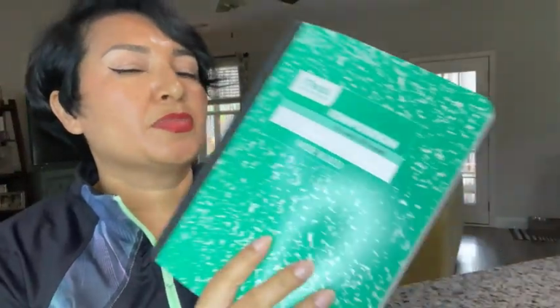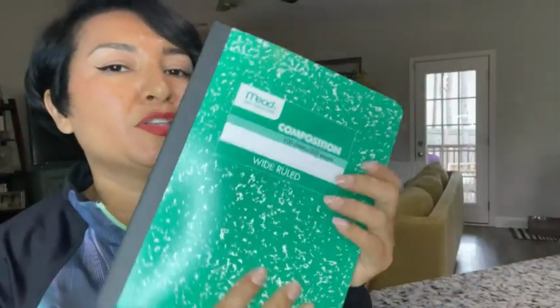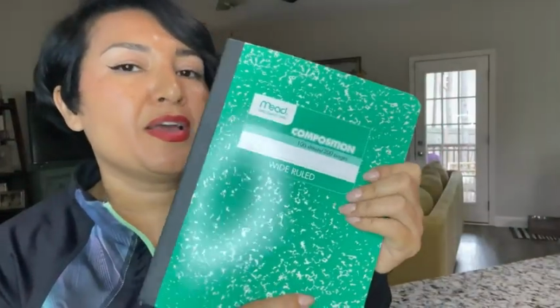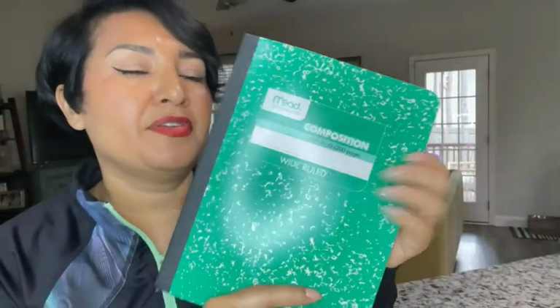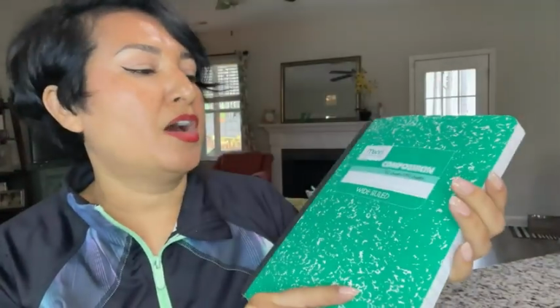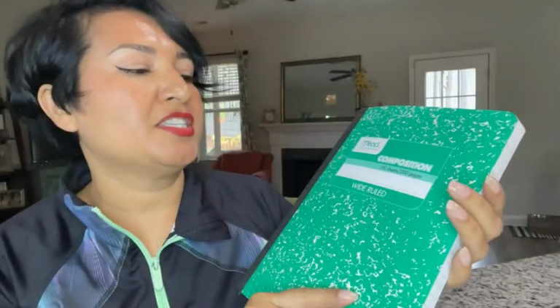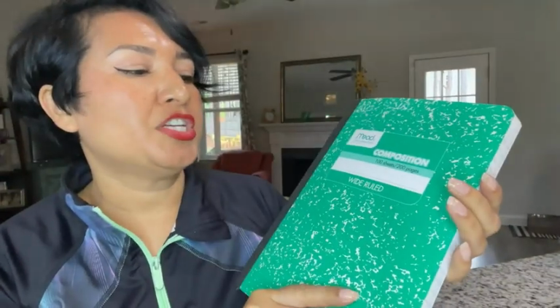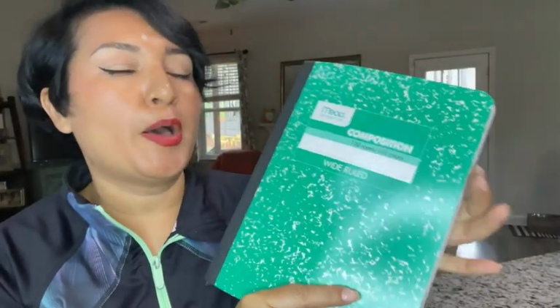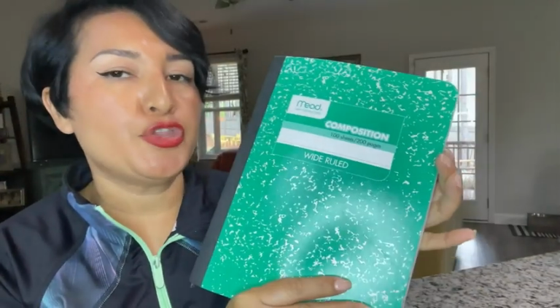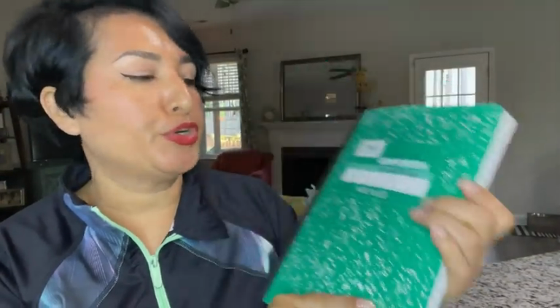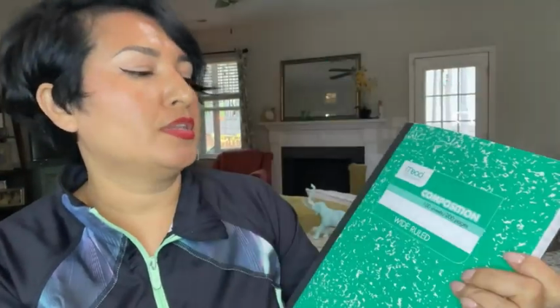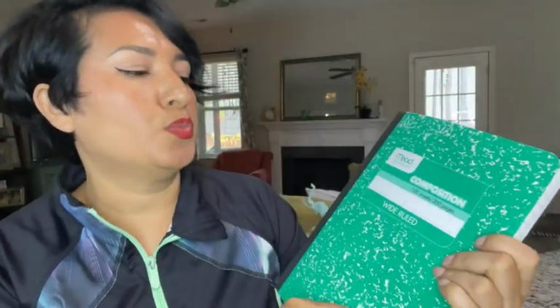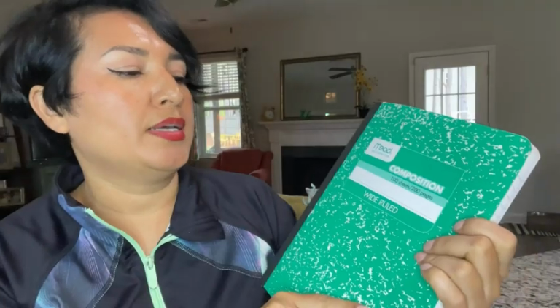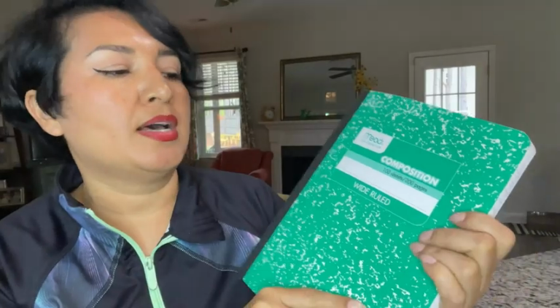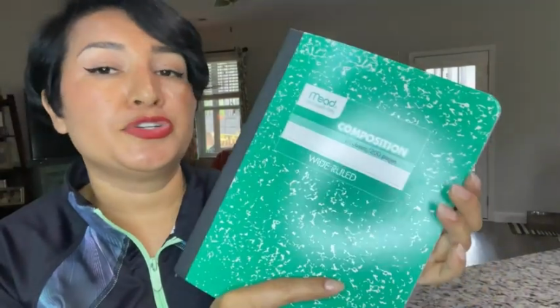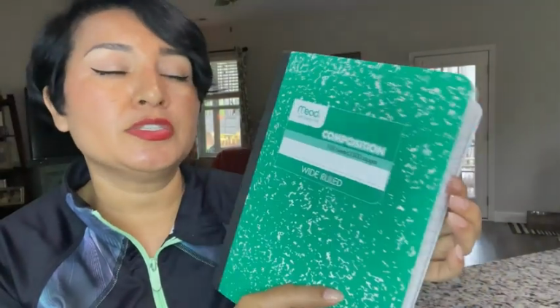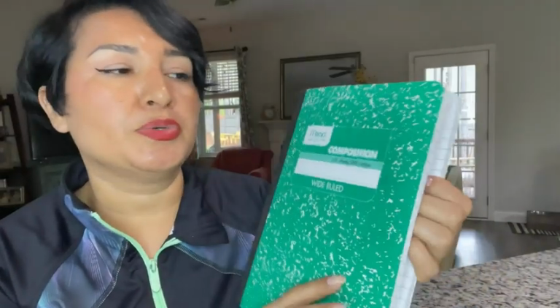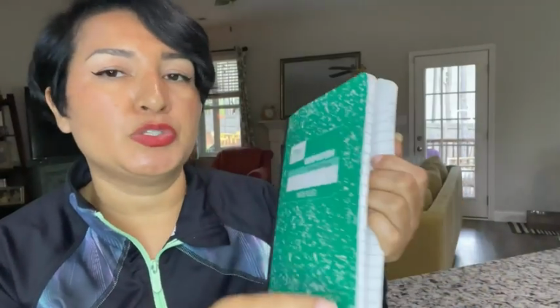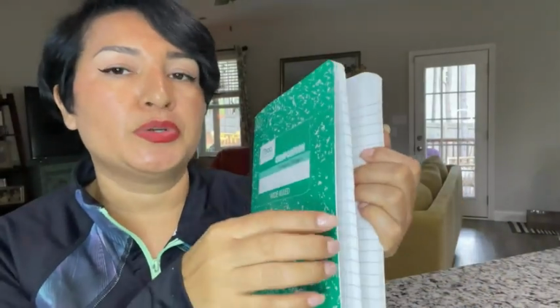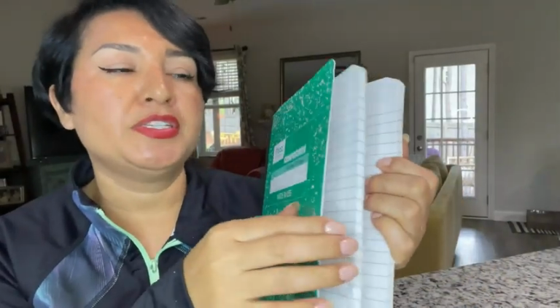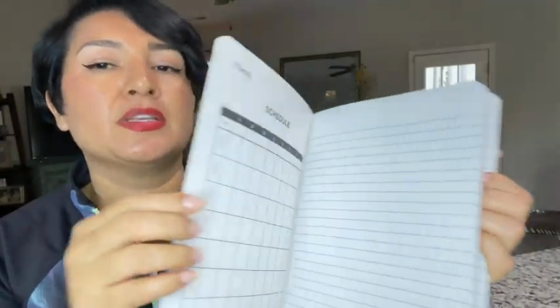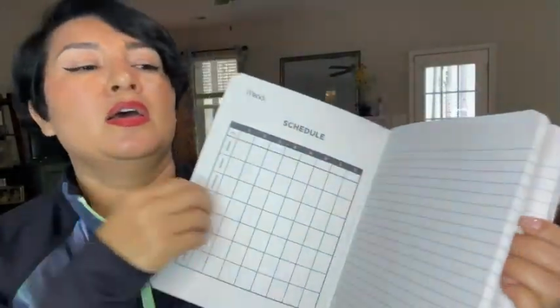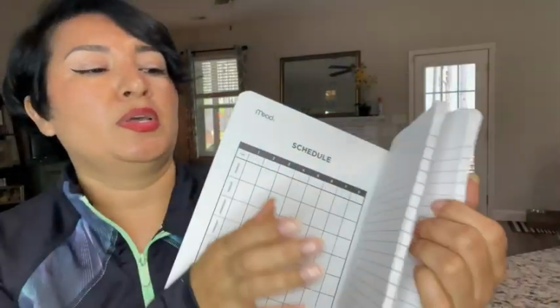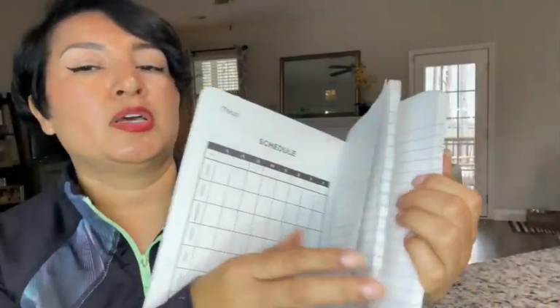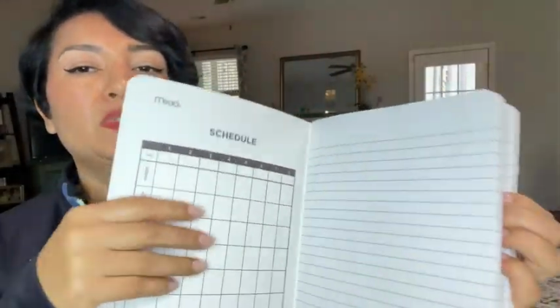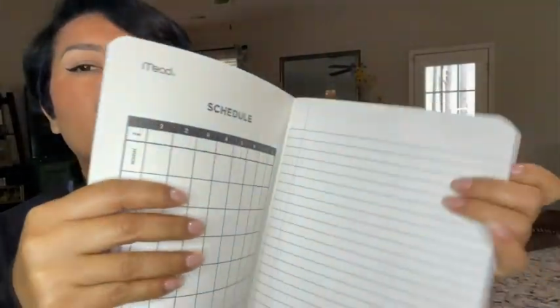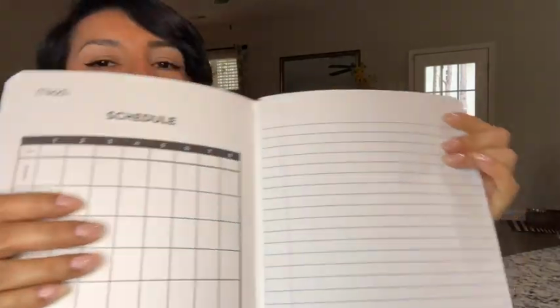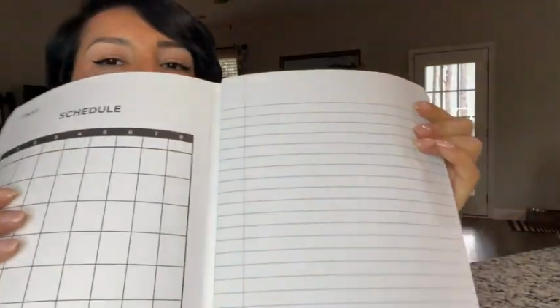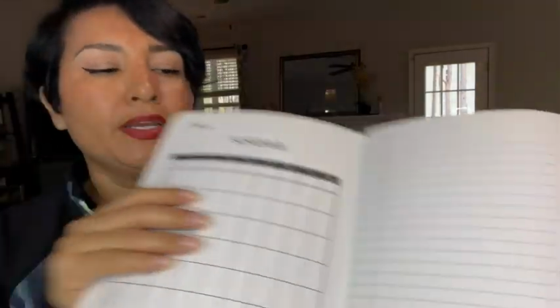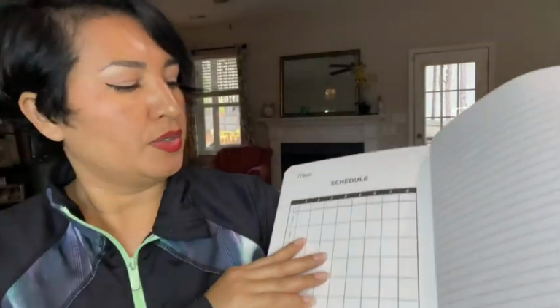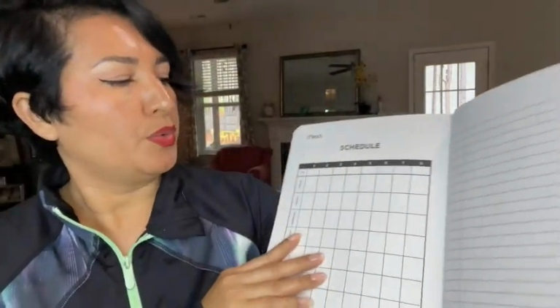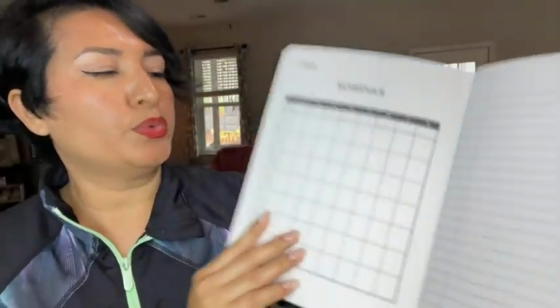Here I have a composition notebook. This one is 100 sheets, so you get 200 pages. It's double-sided. They're a very wide rule.